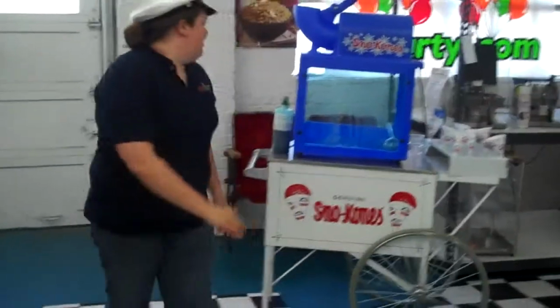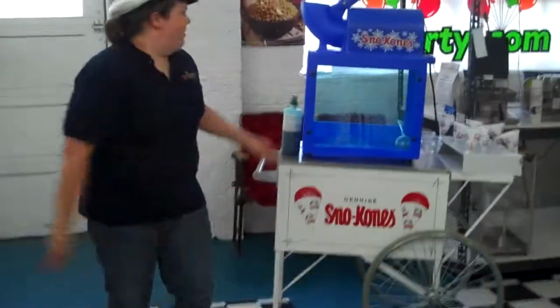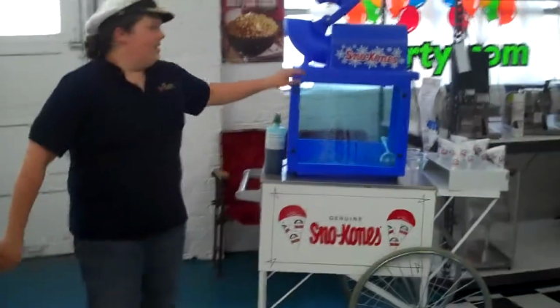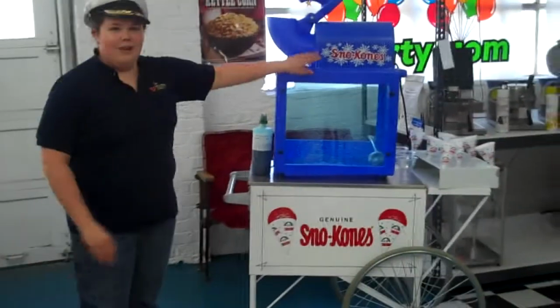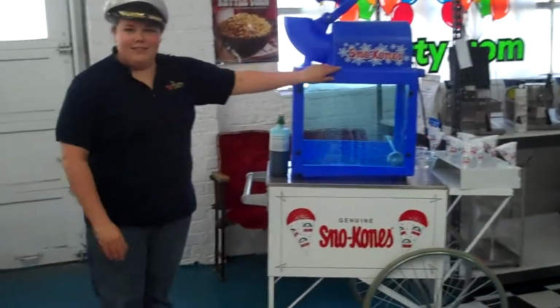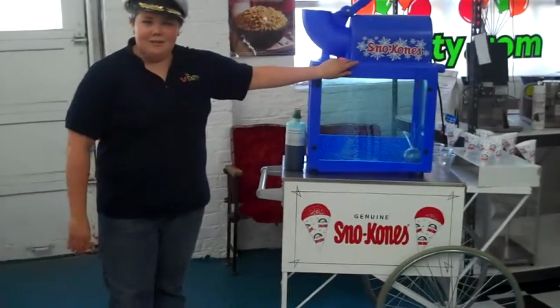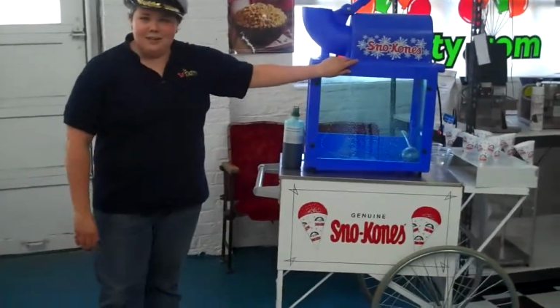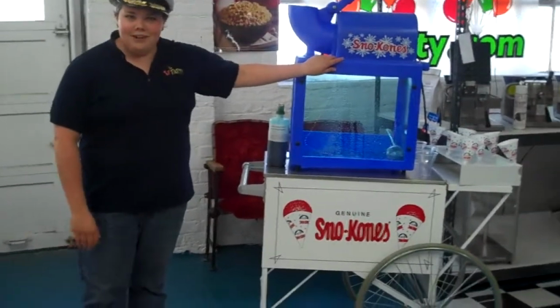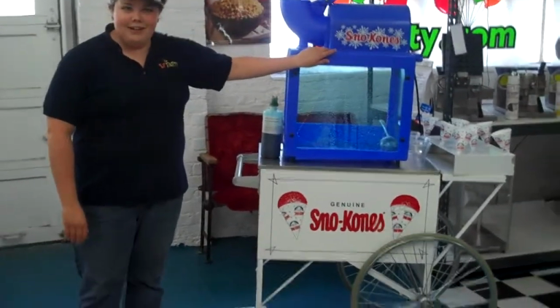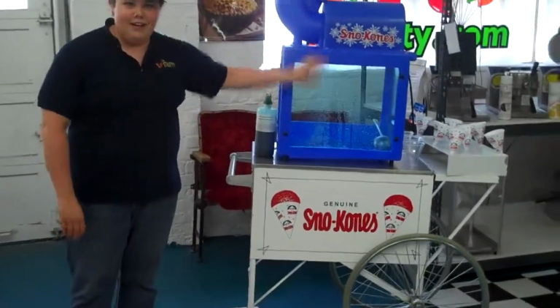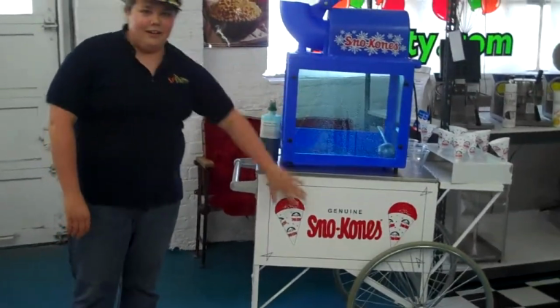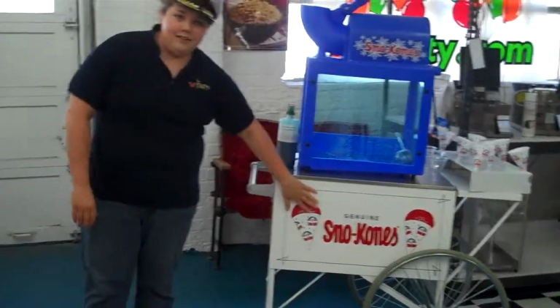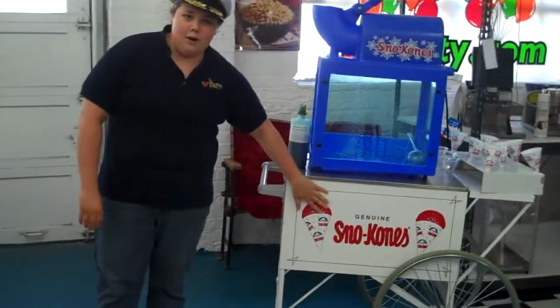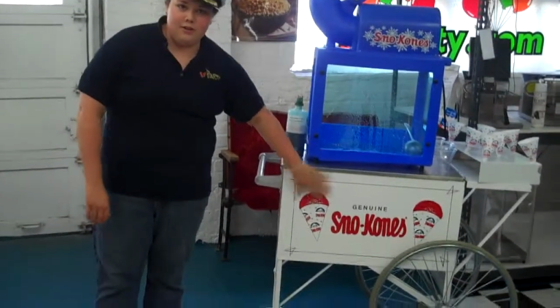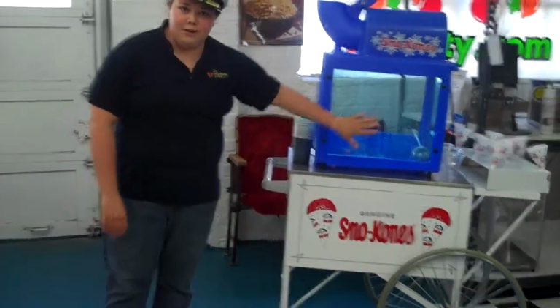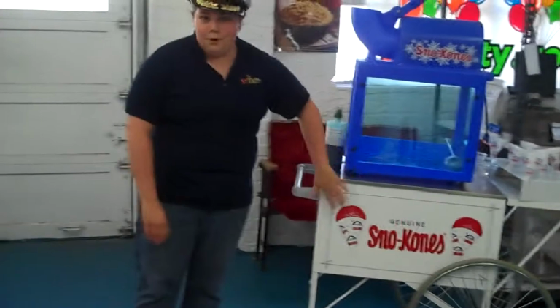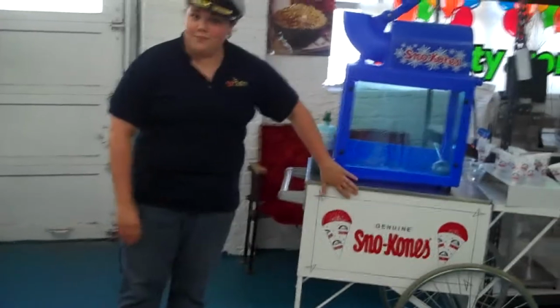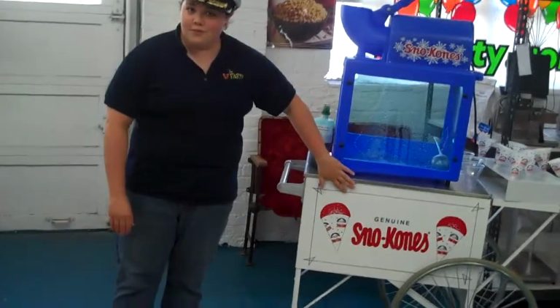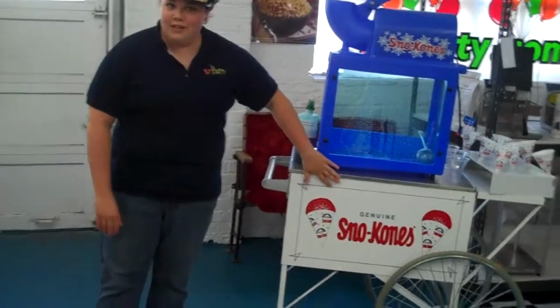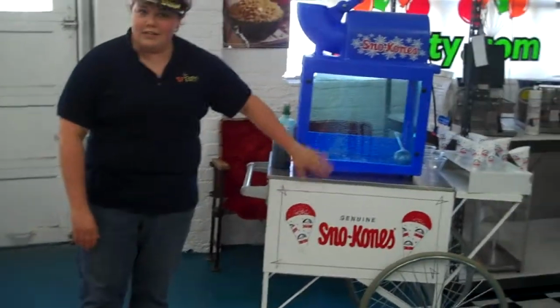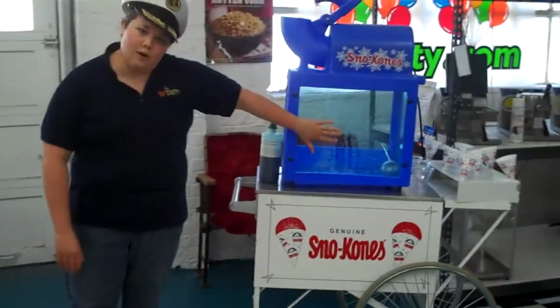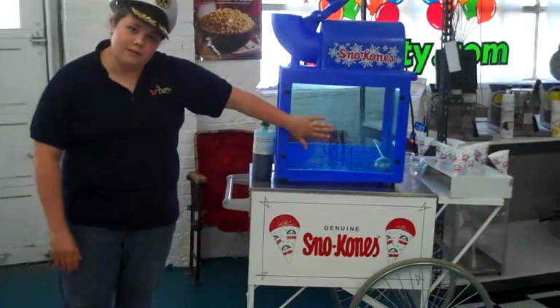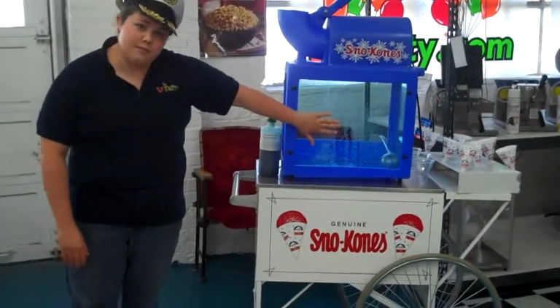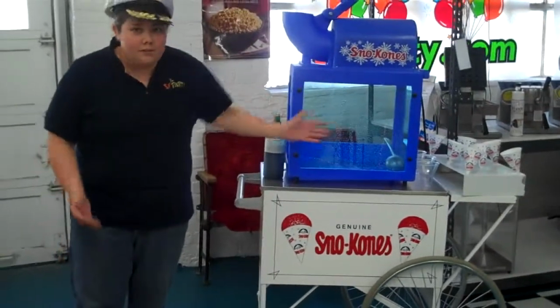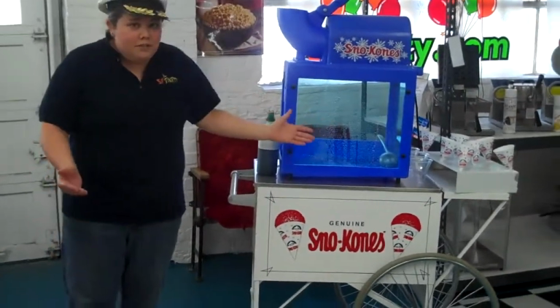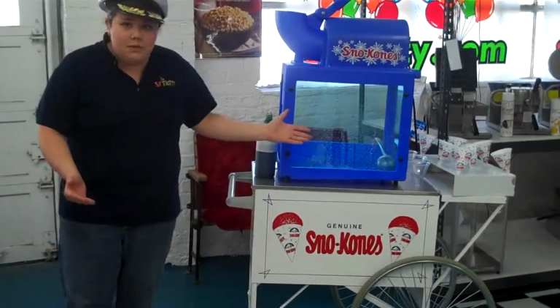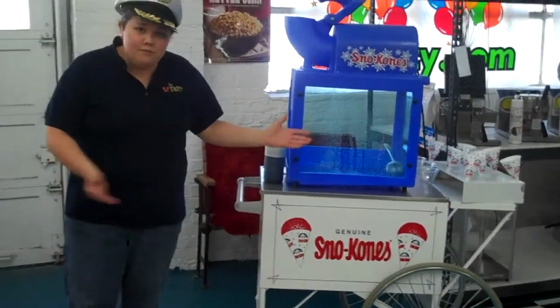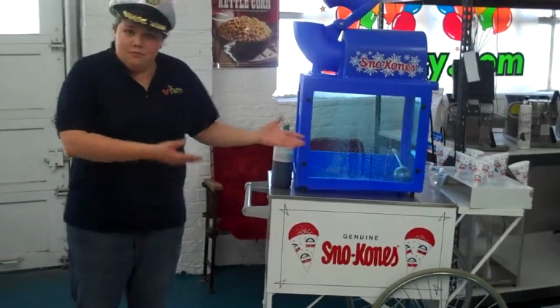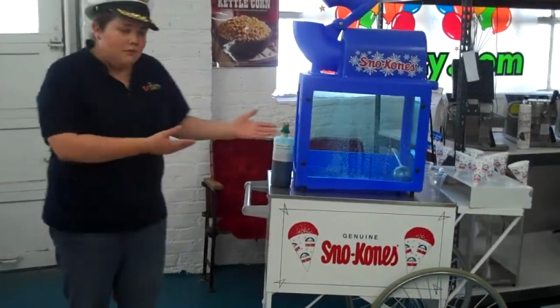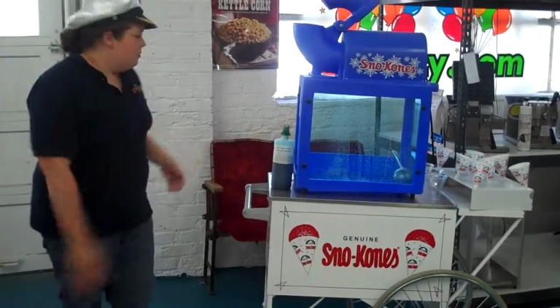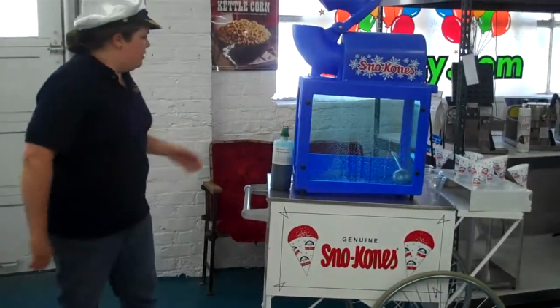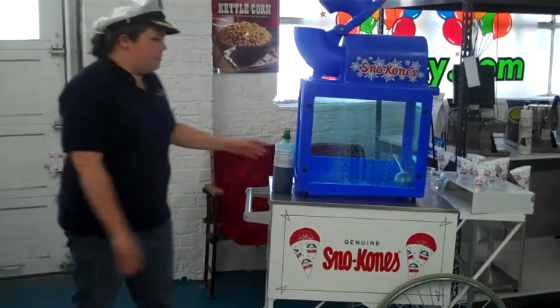So we have the table top right here and the cart. You can rent both for three days, or just the table top if that's all you want.